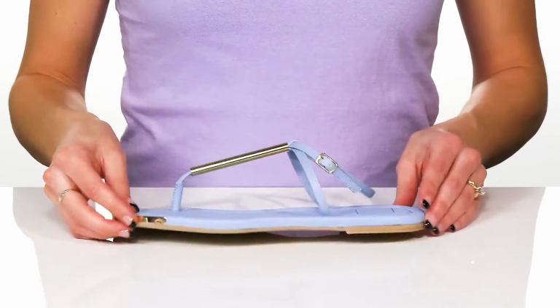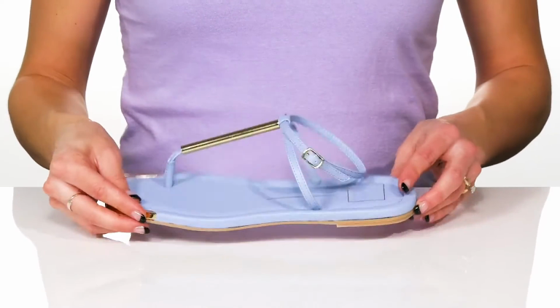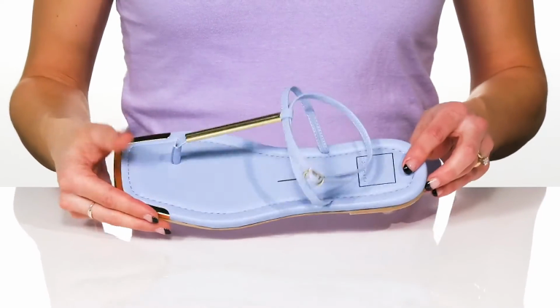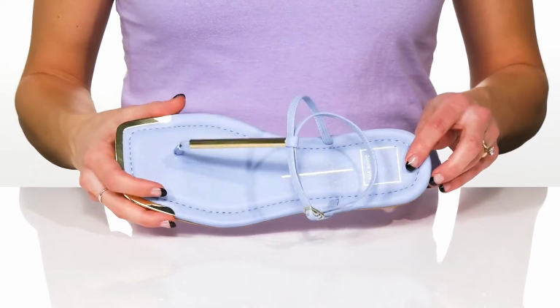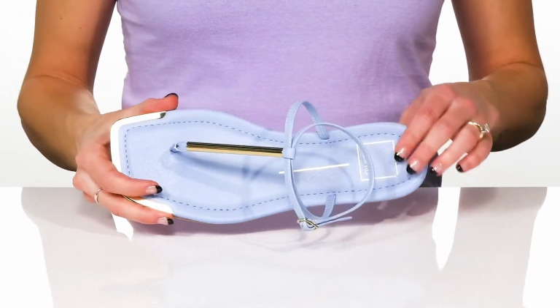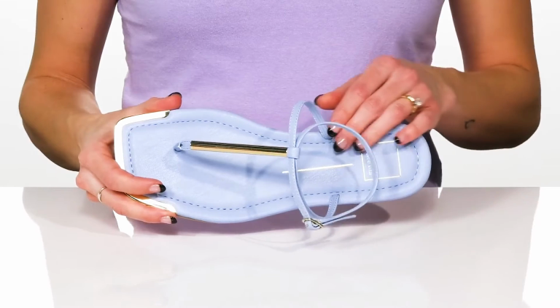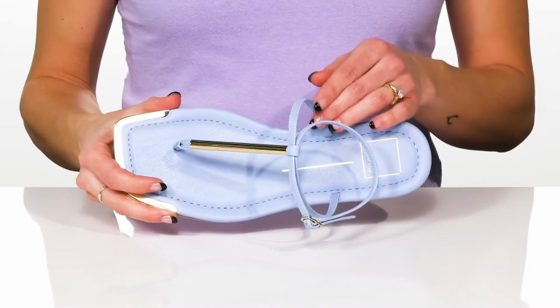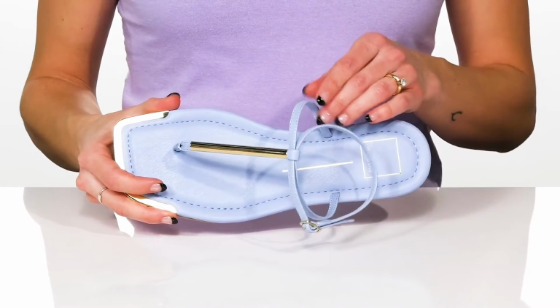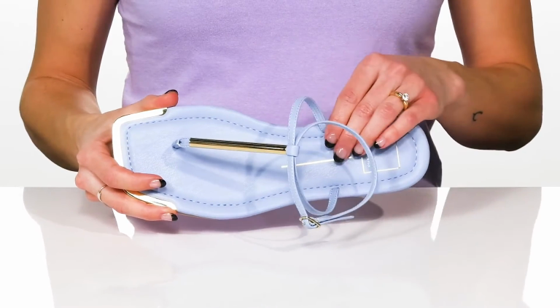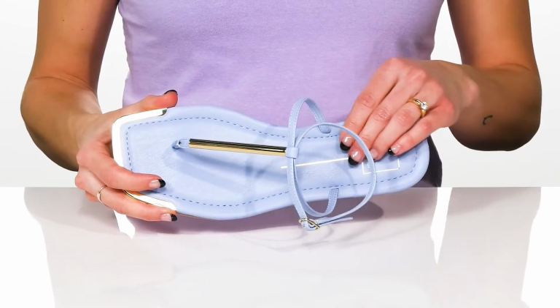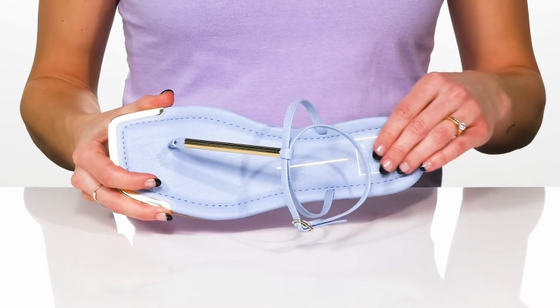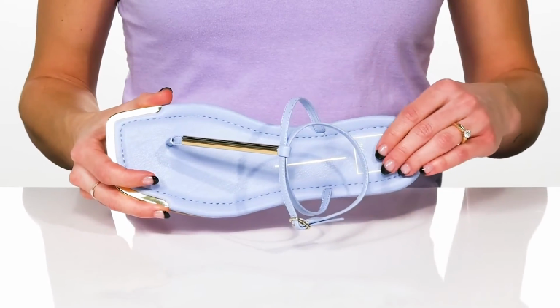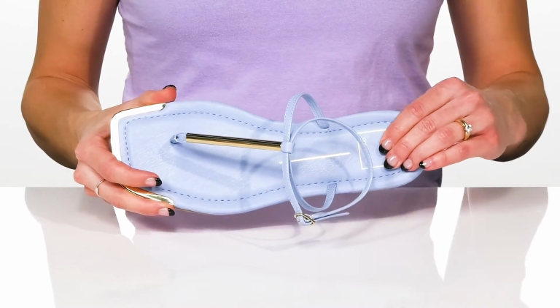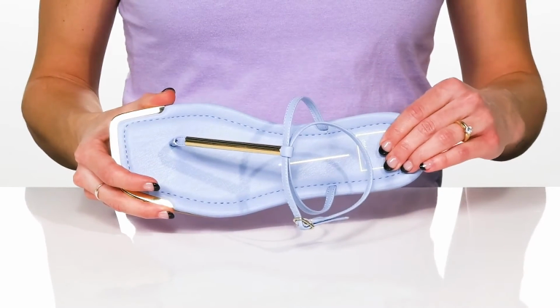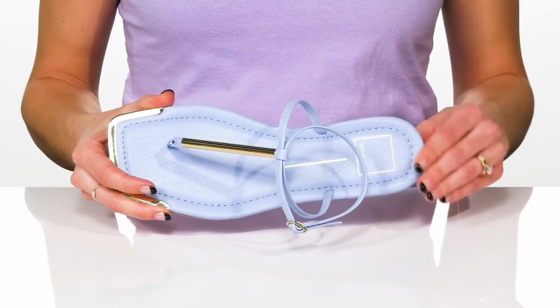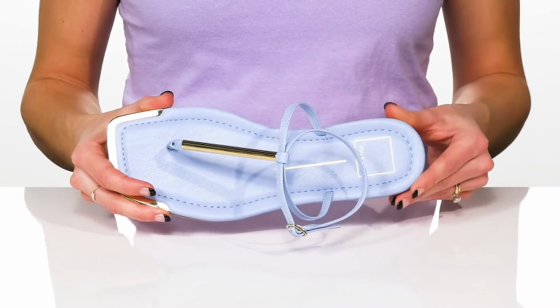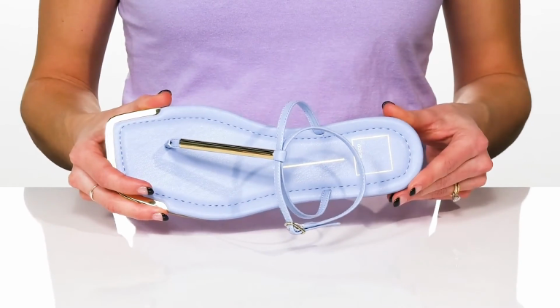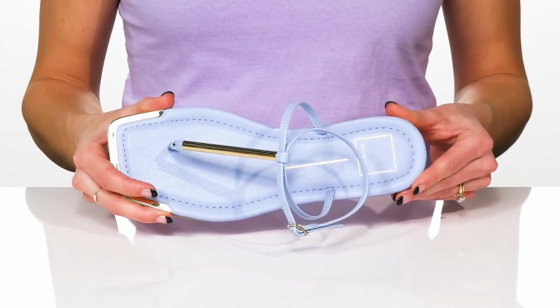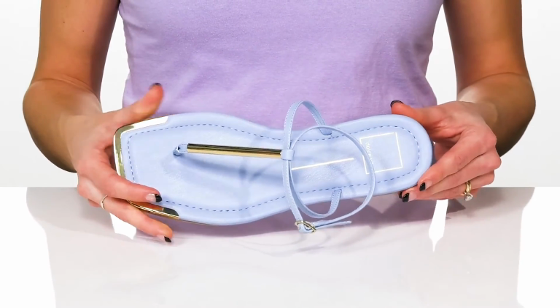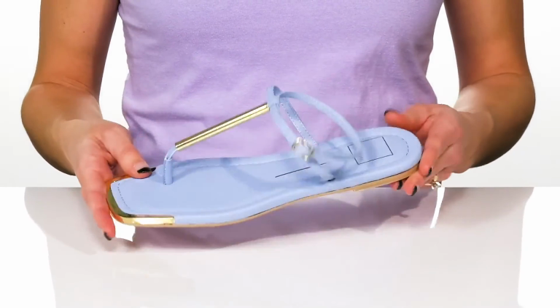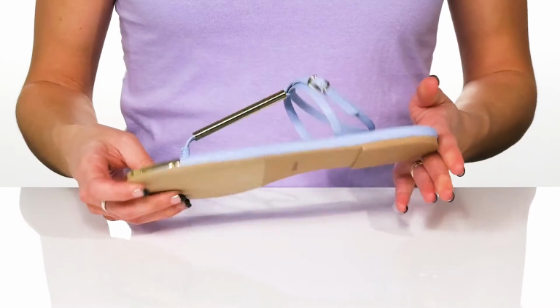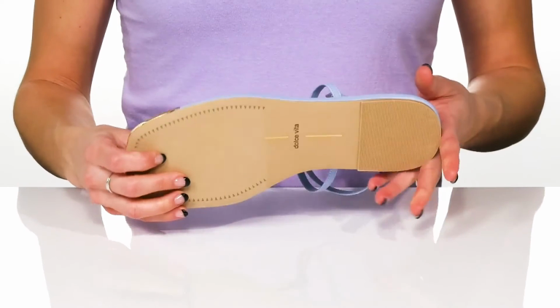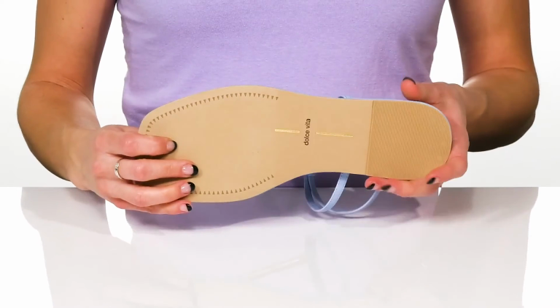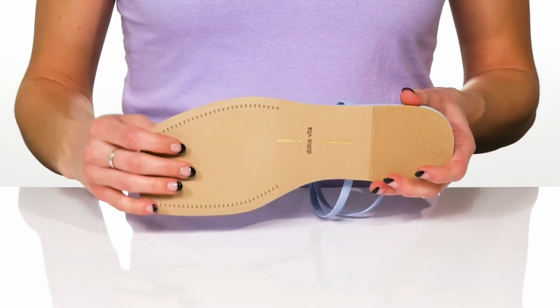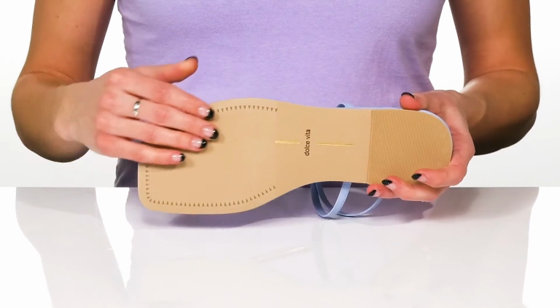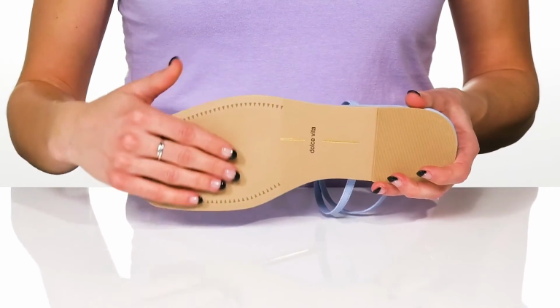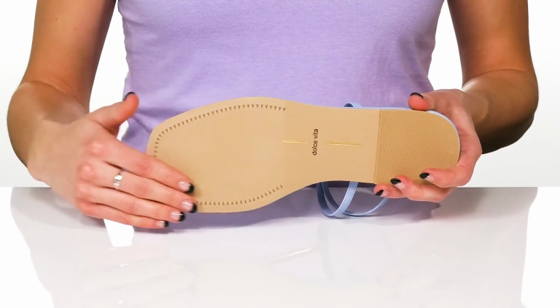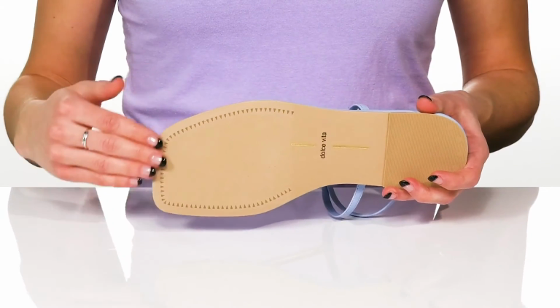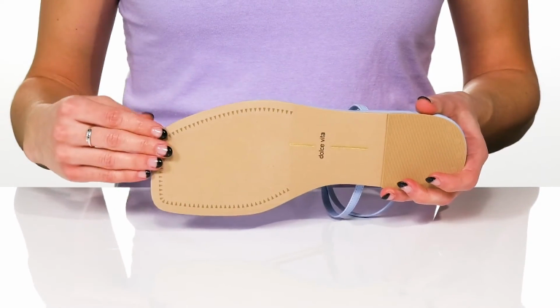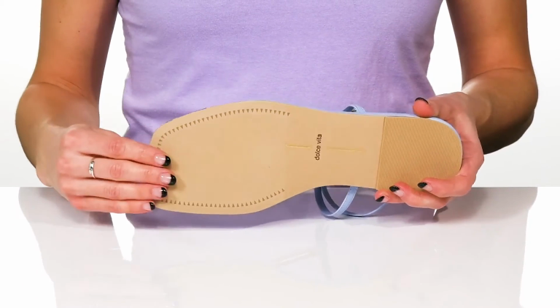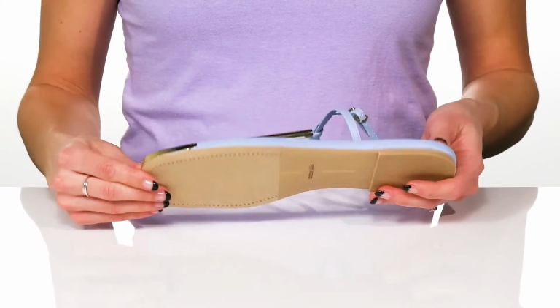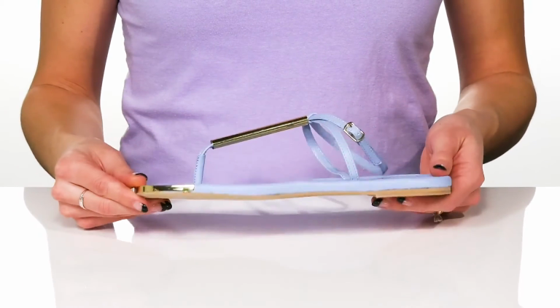Inside, they have a synthetic lining and insole that is lightly padded for comfort. Underneath, they have a synthetic and textile outsole.